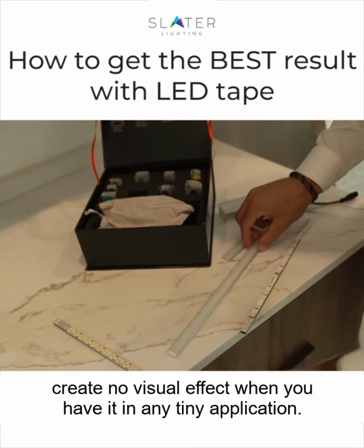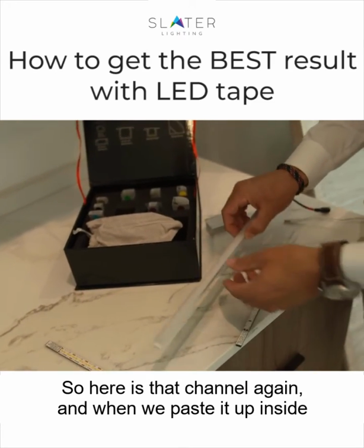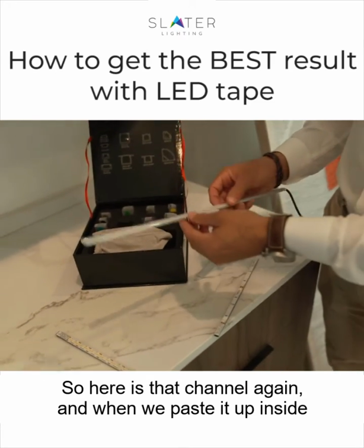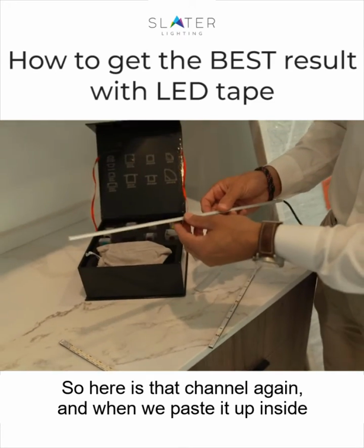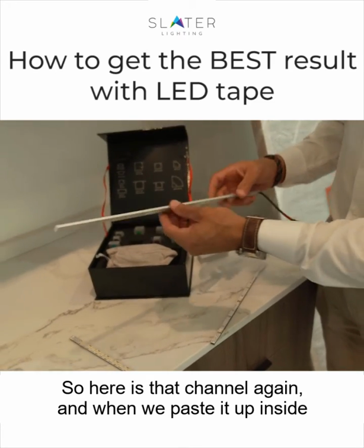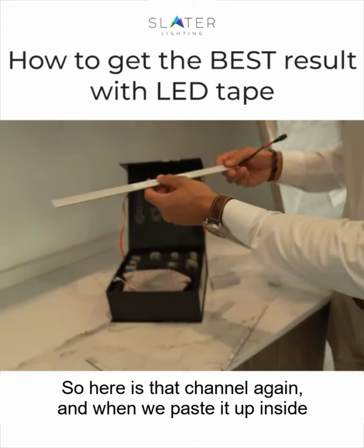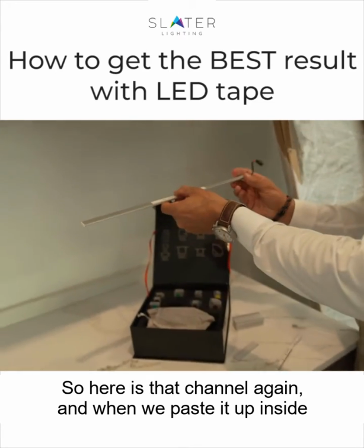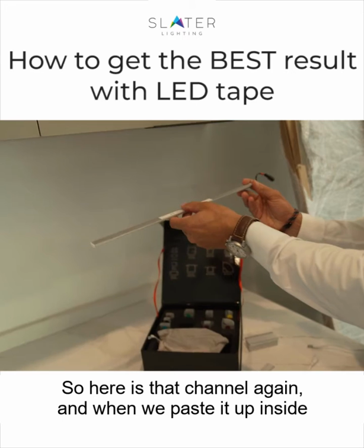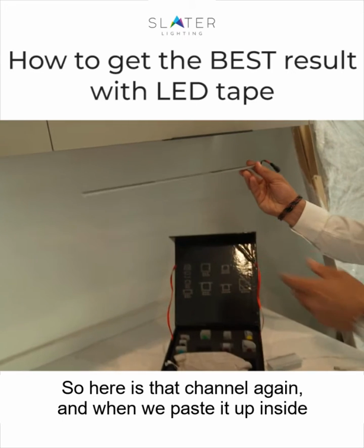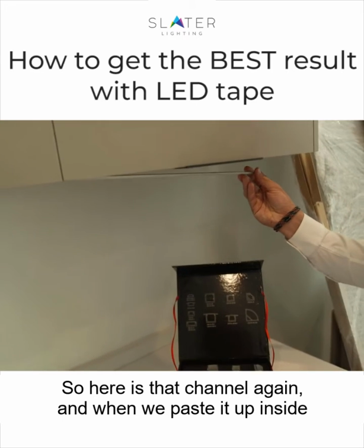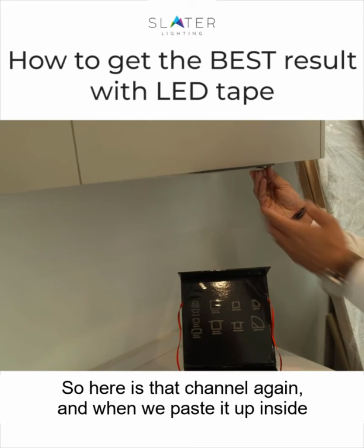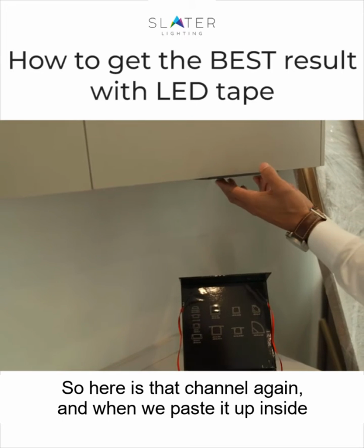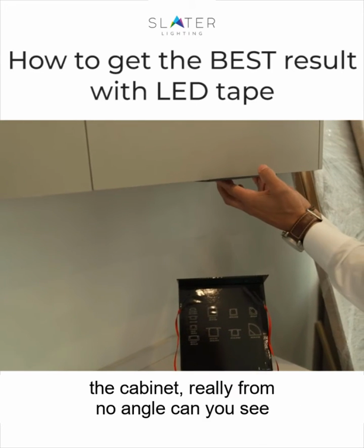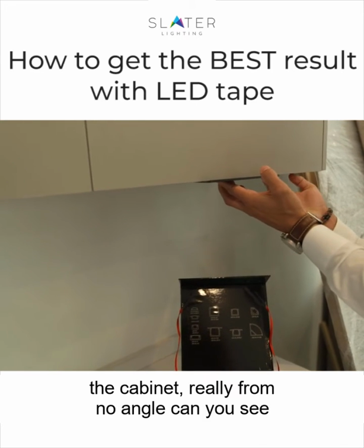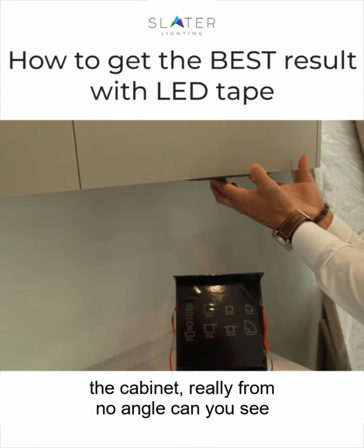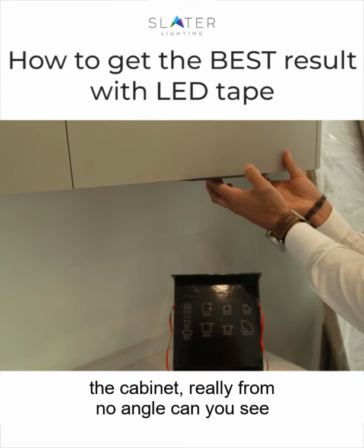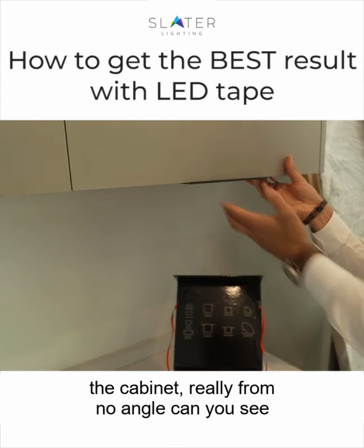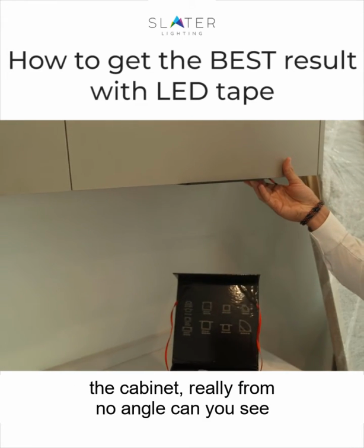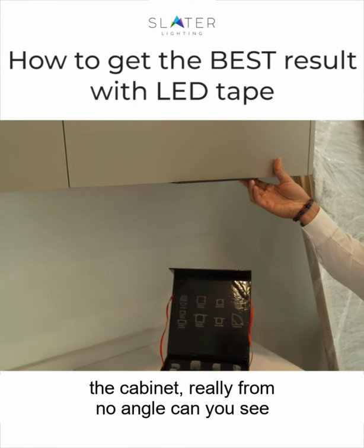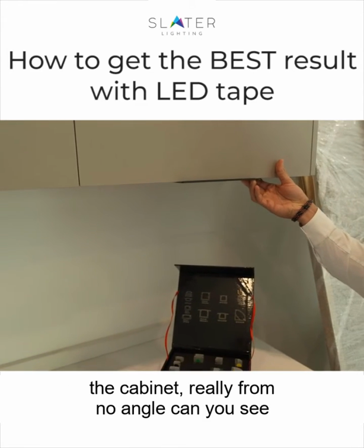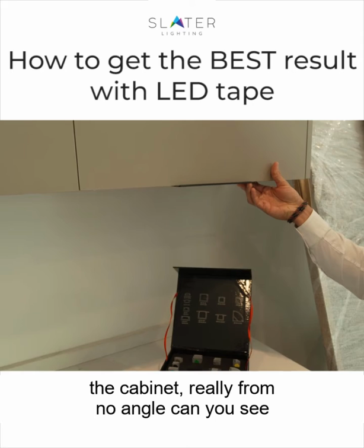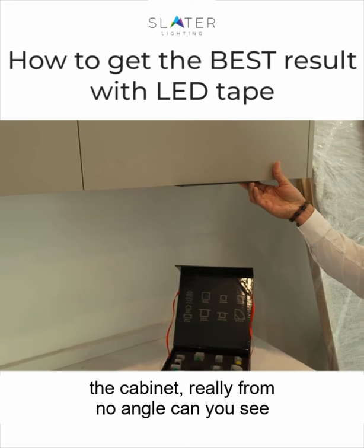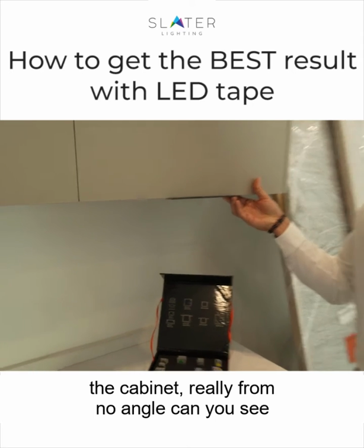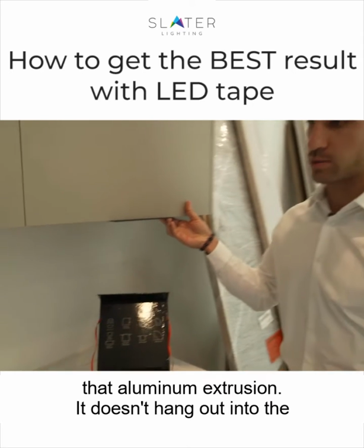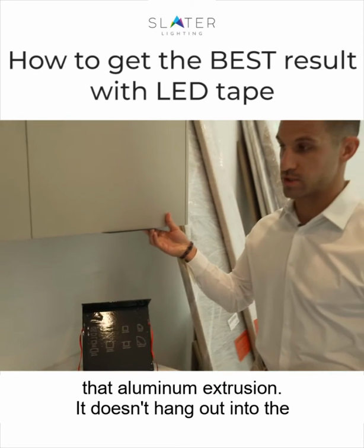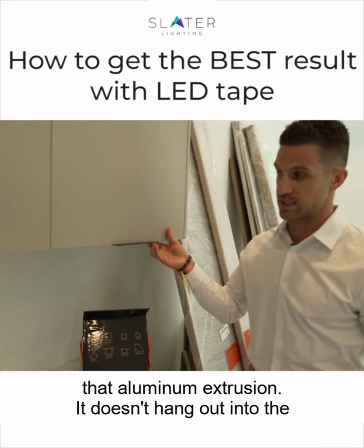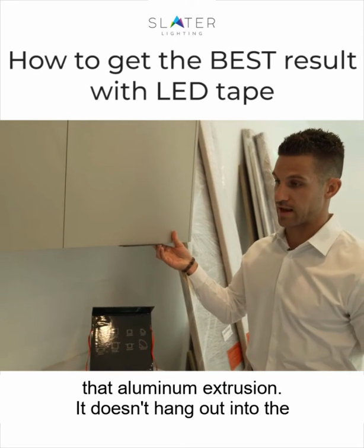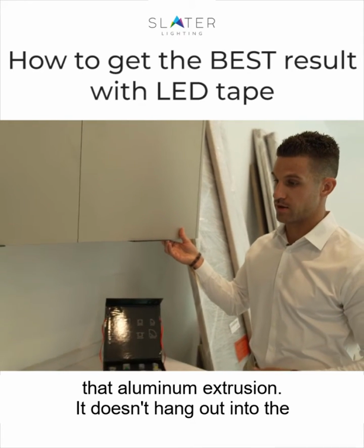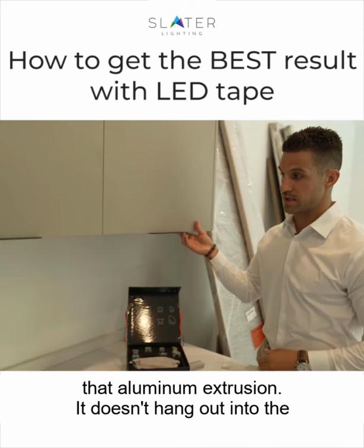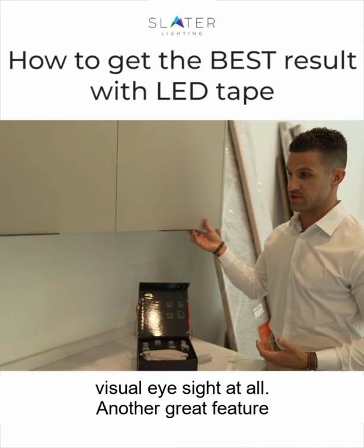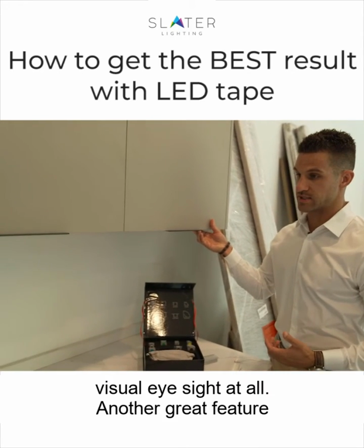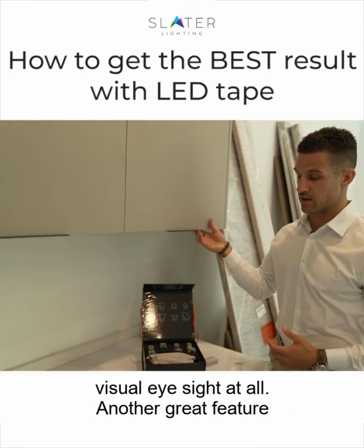So here is that channel again, and when we paste it up inside the cabinet, really from no angle can you see that aluminum extrusion. It doesn't hang out into the visual eyesight at all.